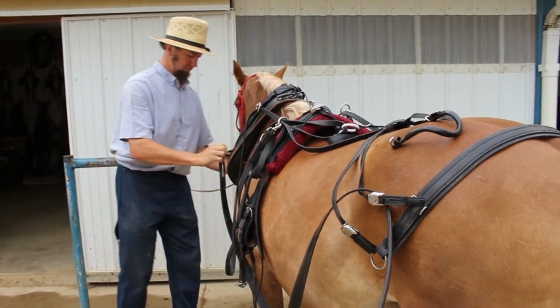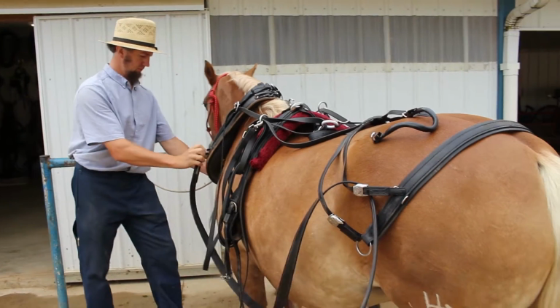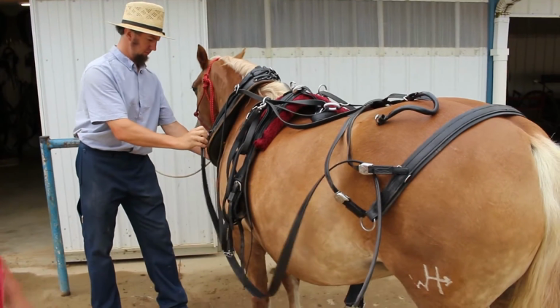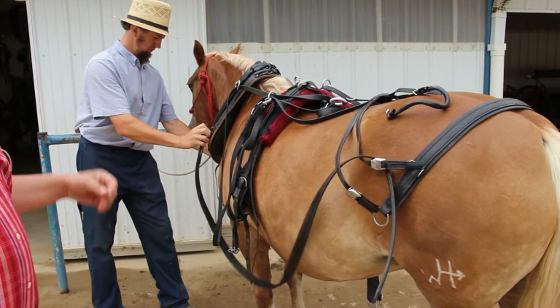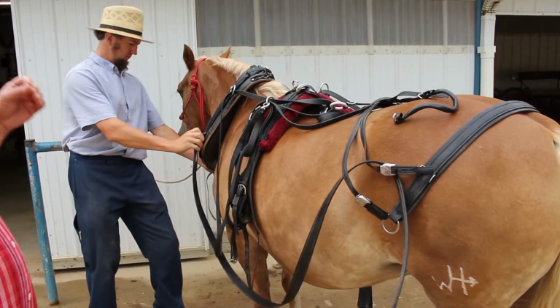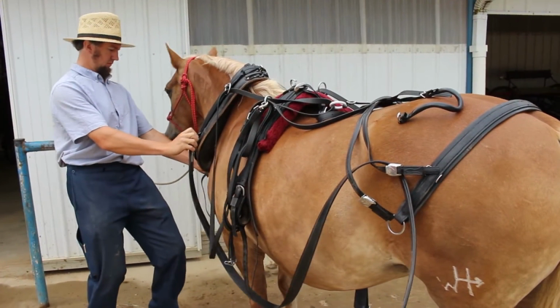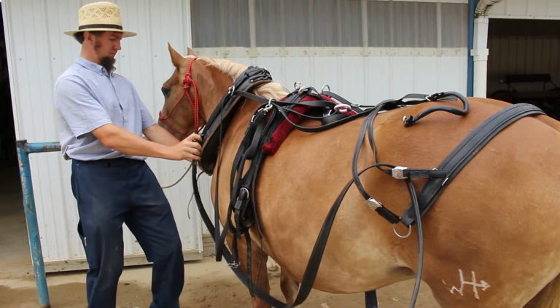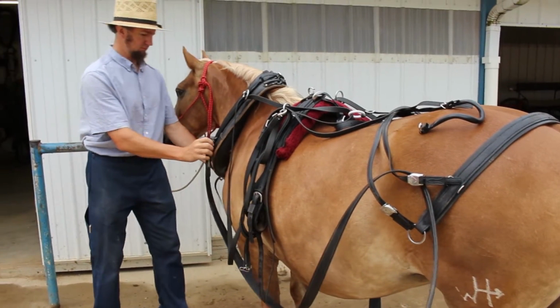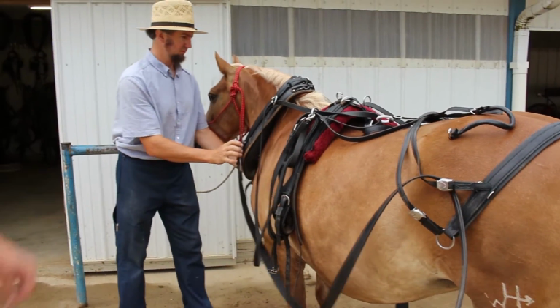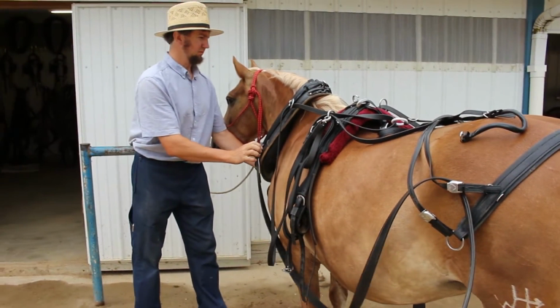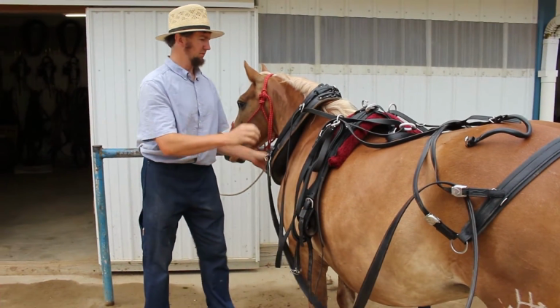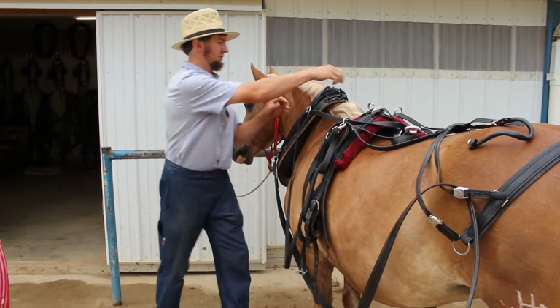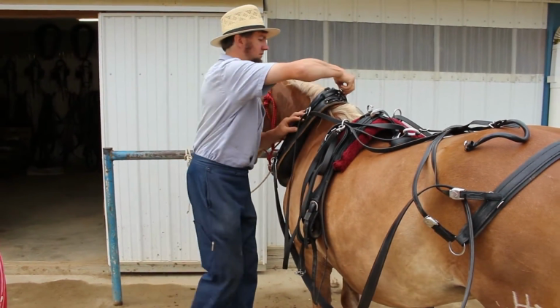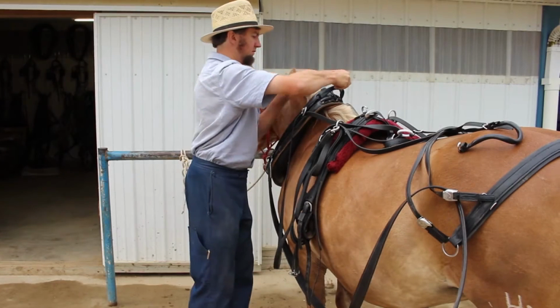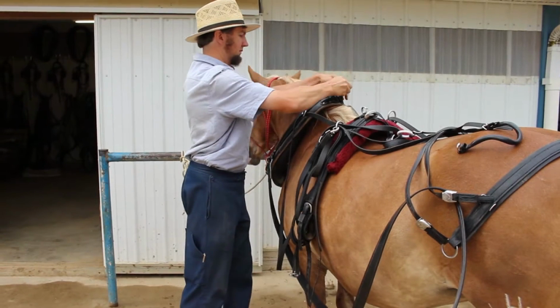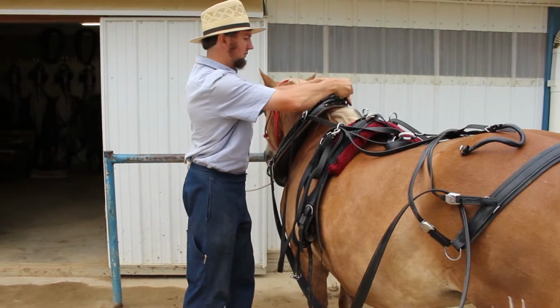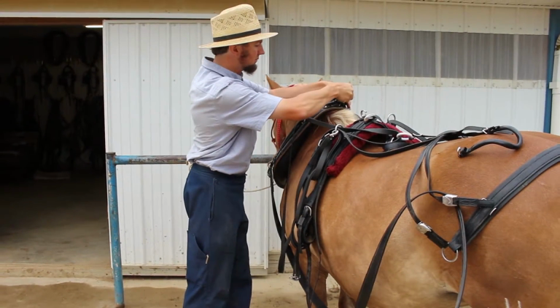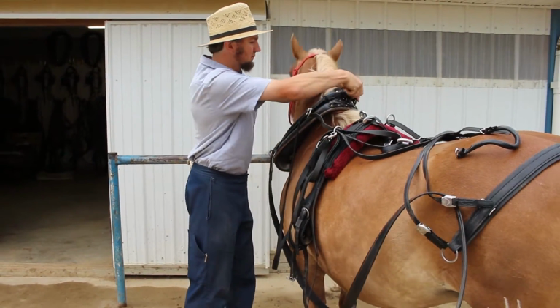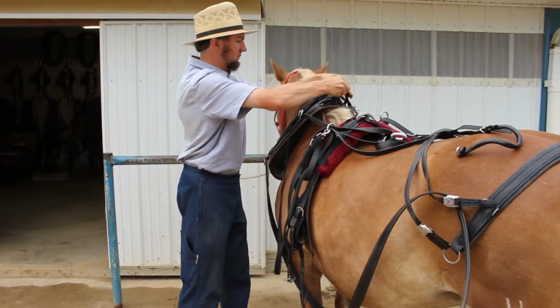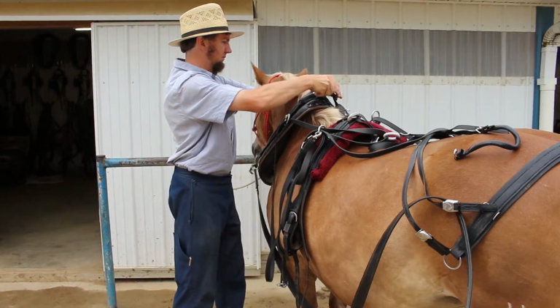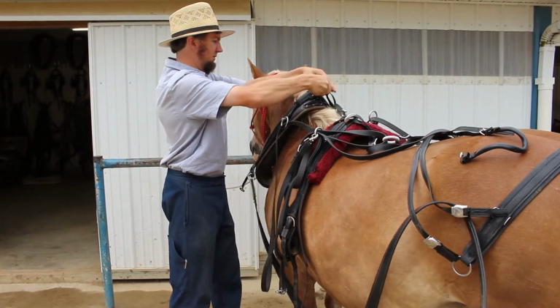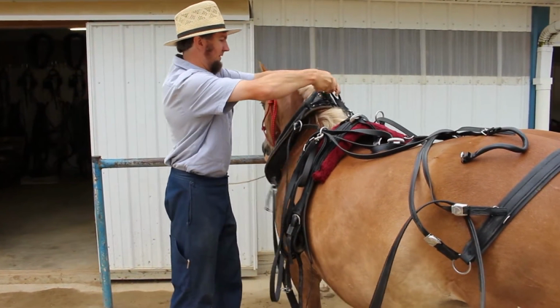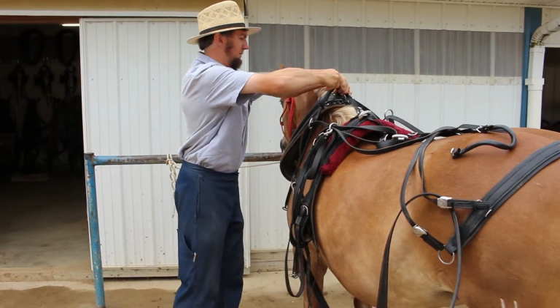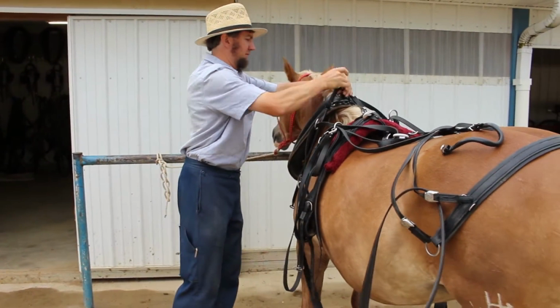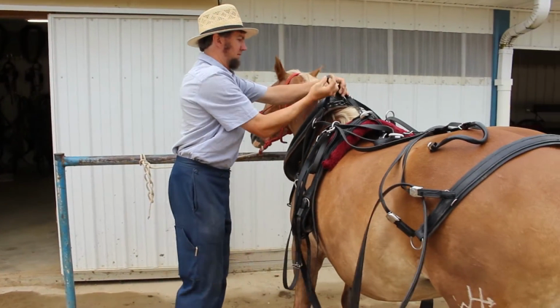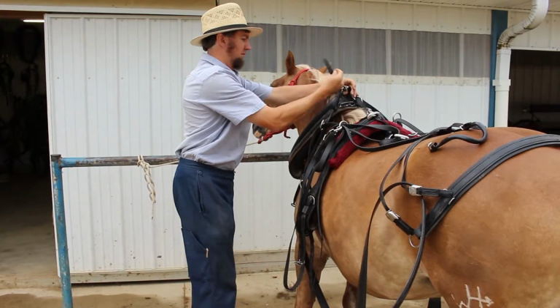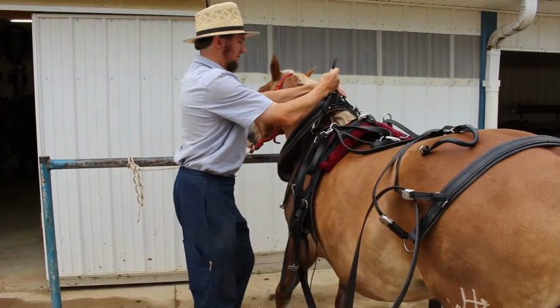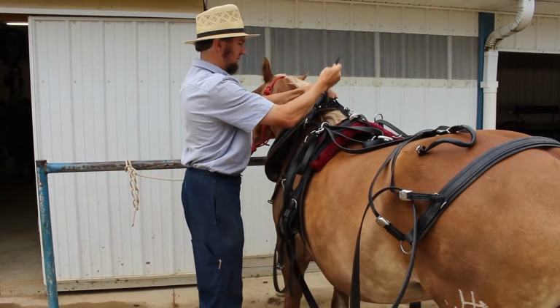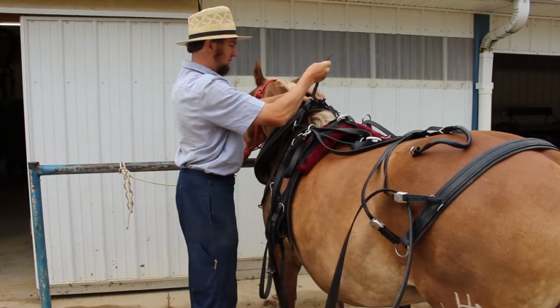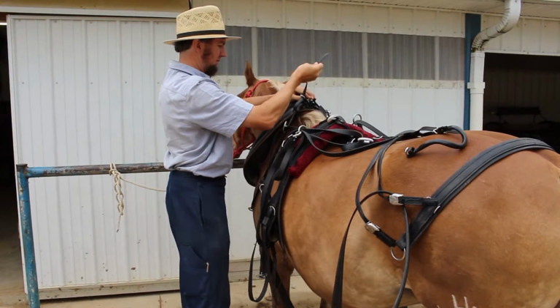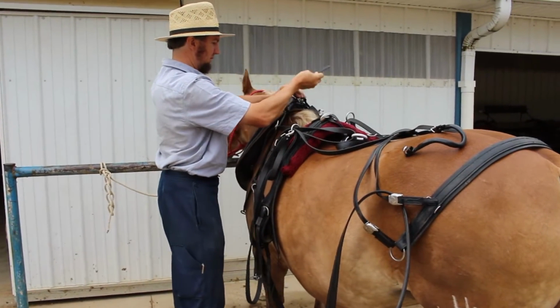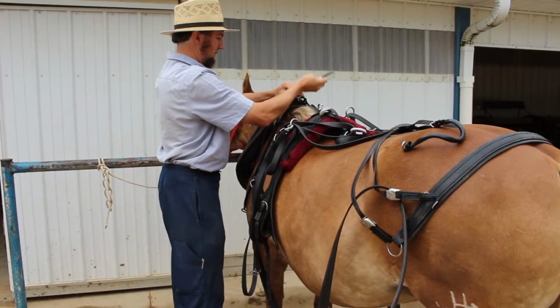You can't be spending an hour untangling everything. You have to put it on the rack and take it off the rack in an organized fashion so you can do it day after day after day efficiently.